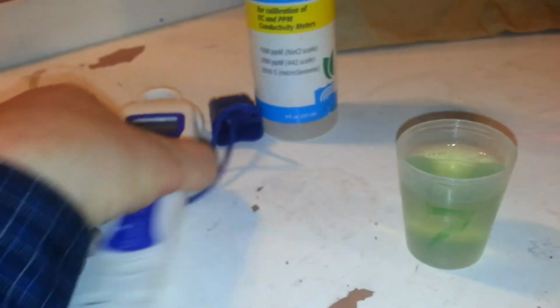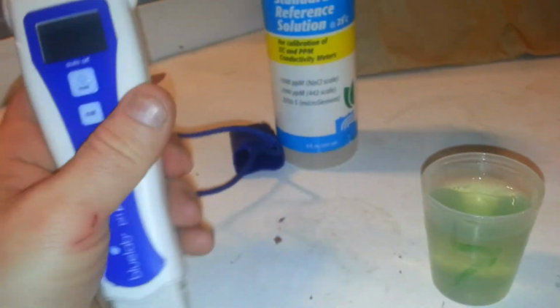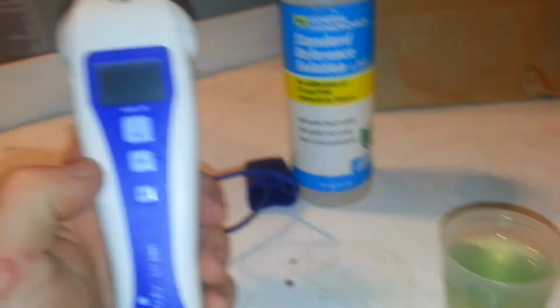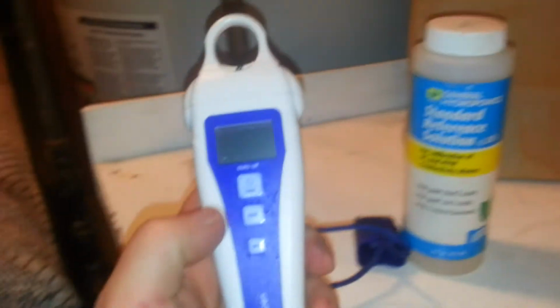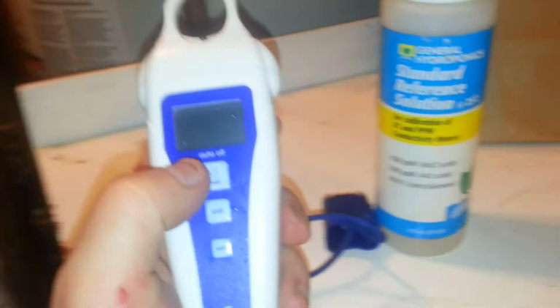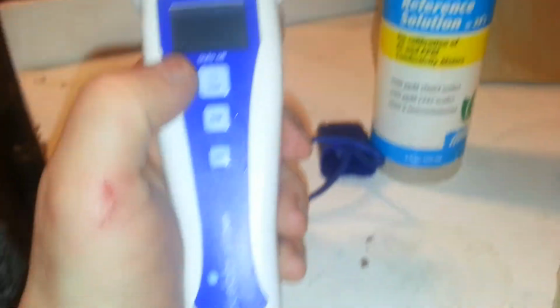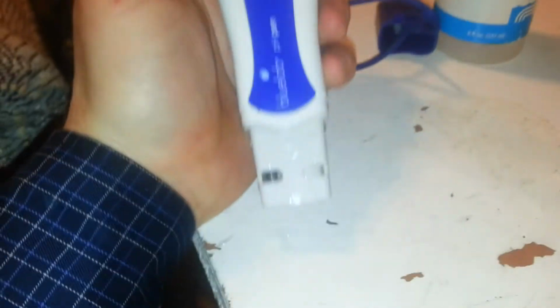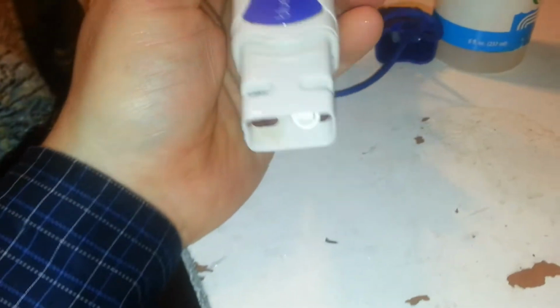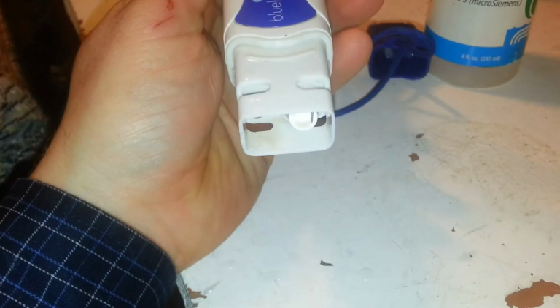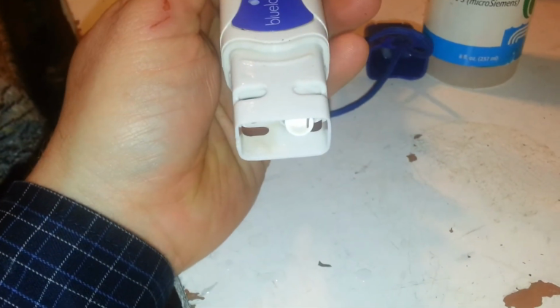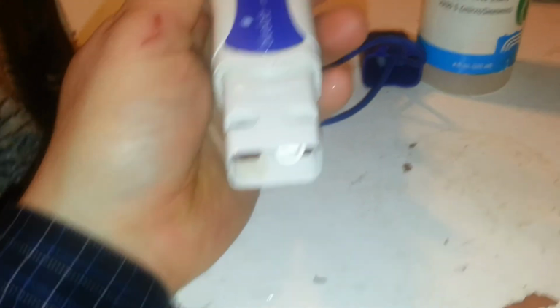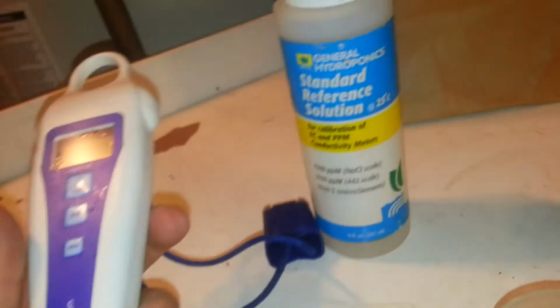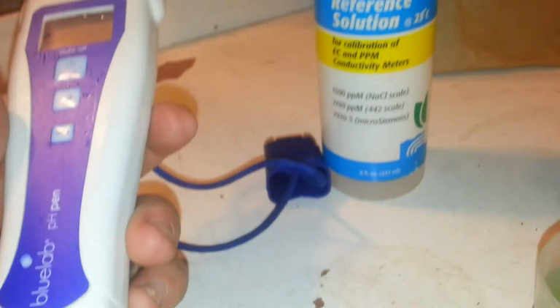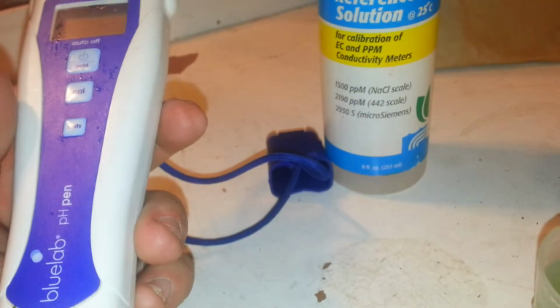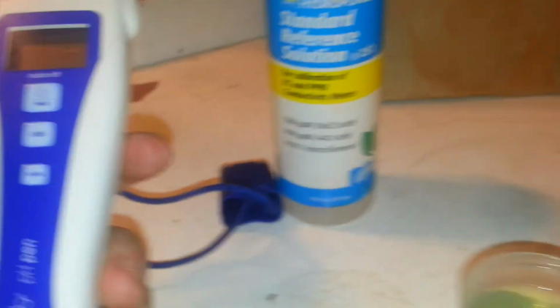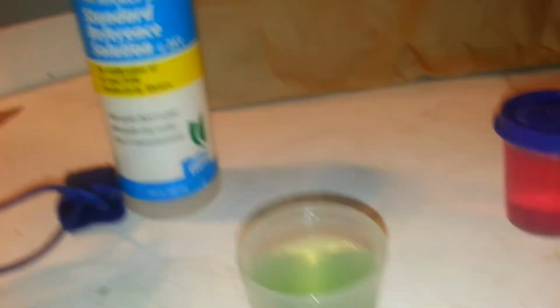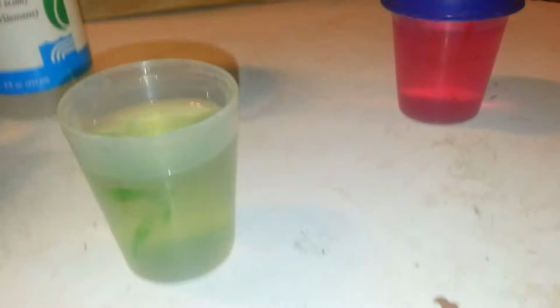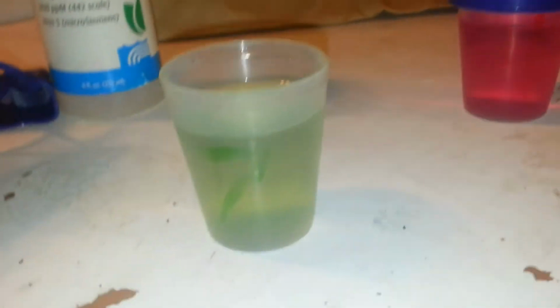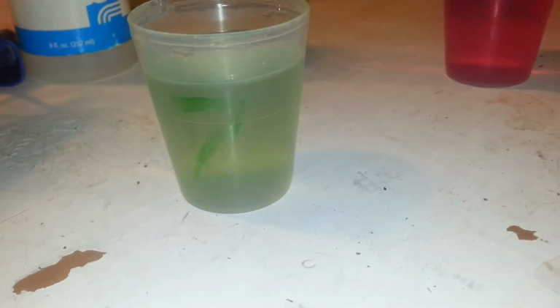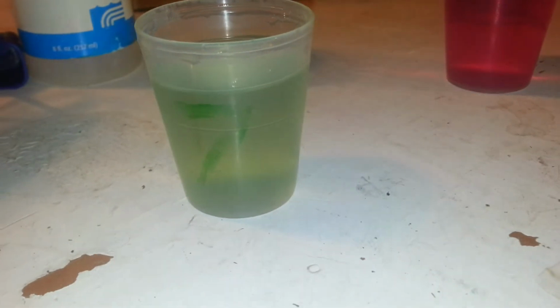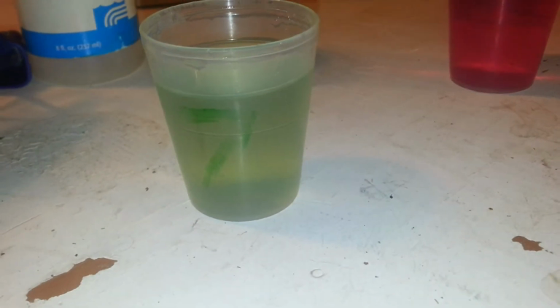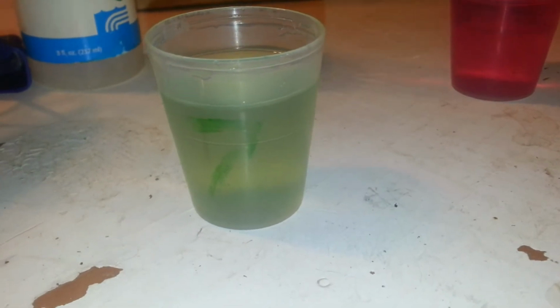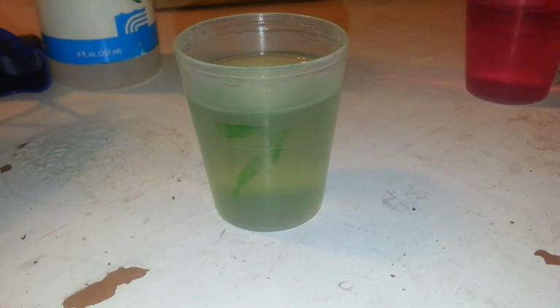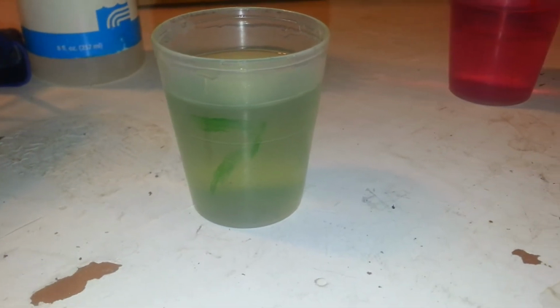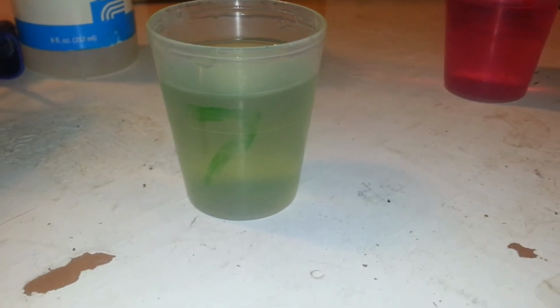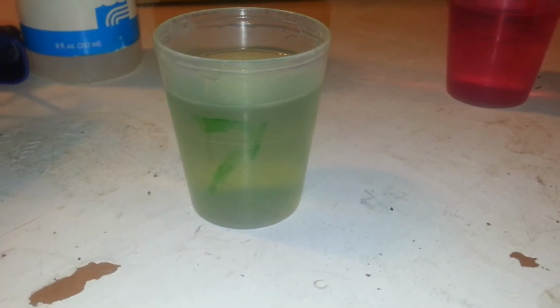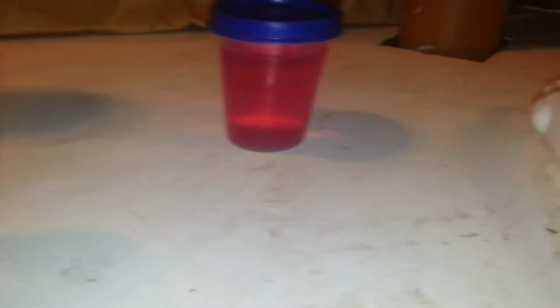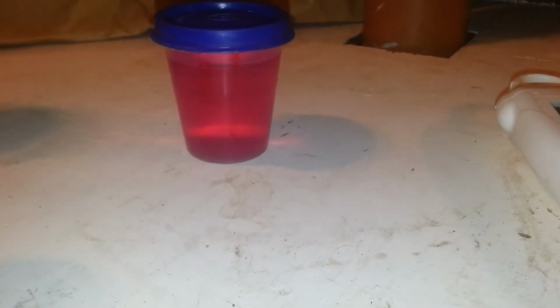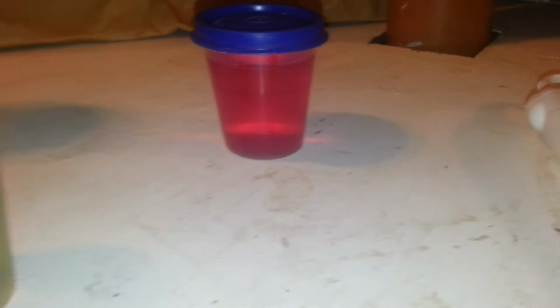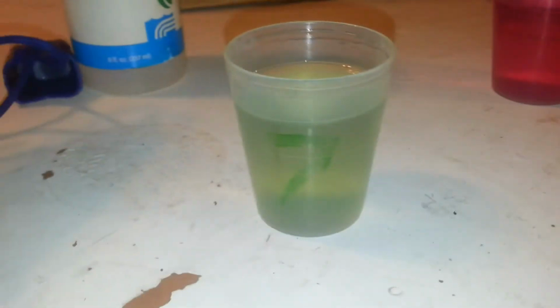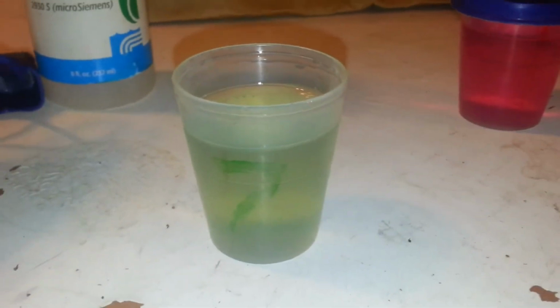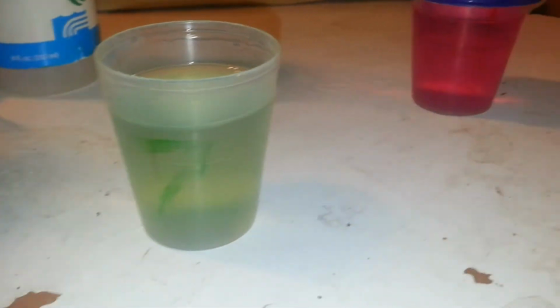With the Bluelab, what we know is if it dries, it dies, so you always have to keep it wet. And you always have to calibrate starting with the 7. You can't calibrate starting with the 4 and then go to the 7 — it'll always error.